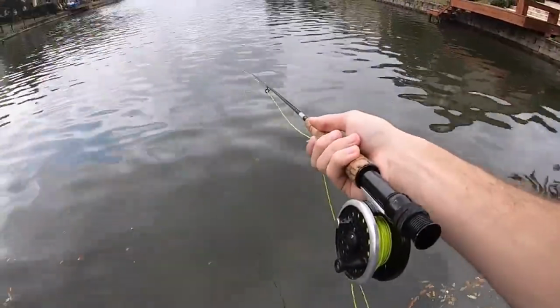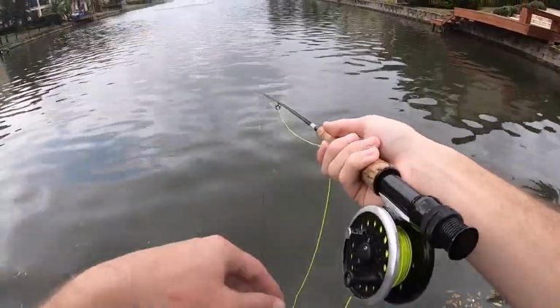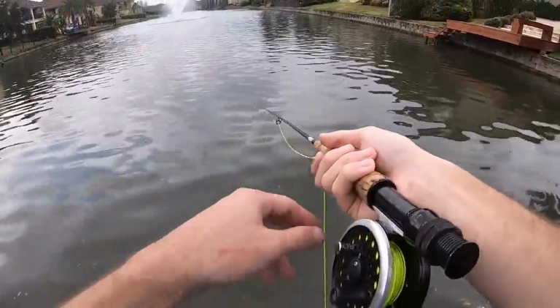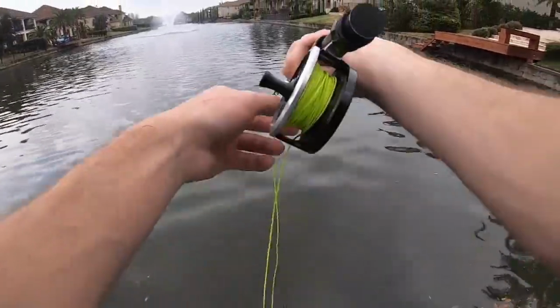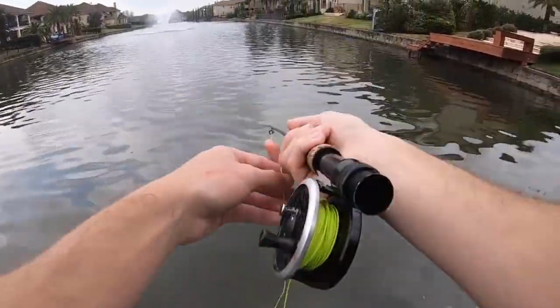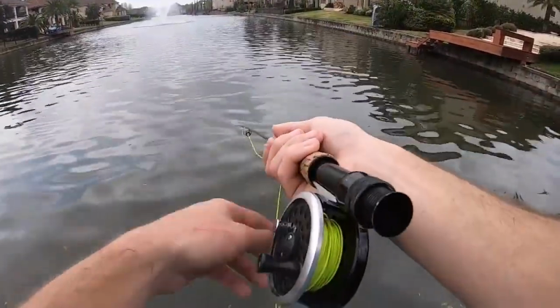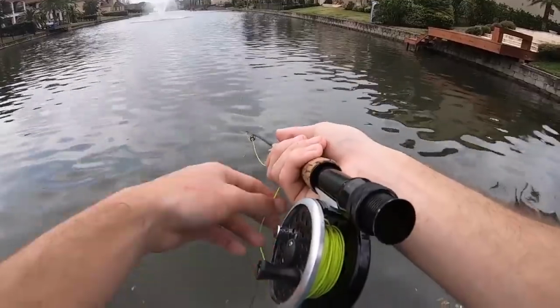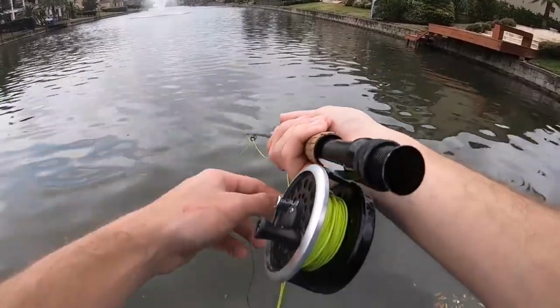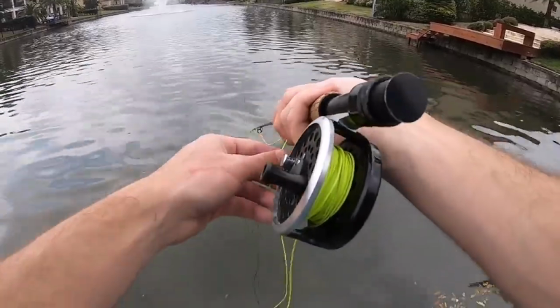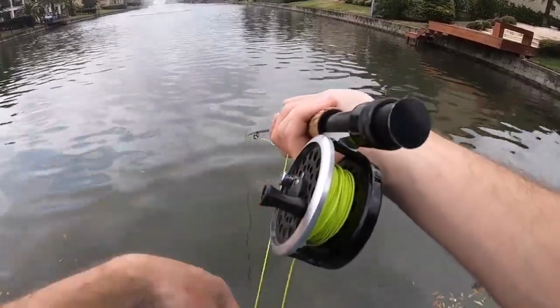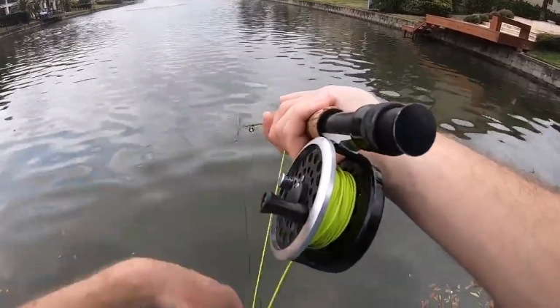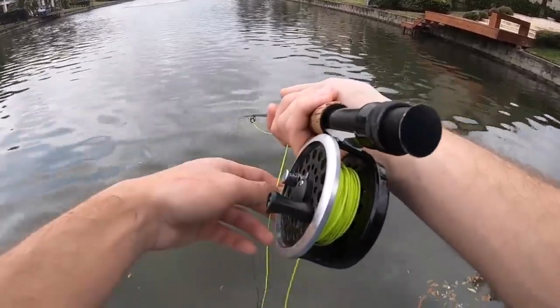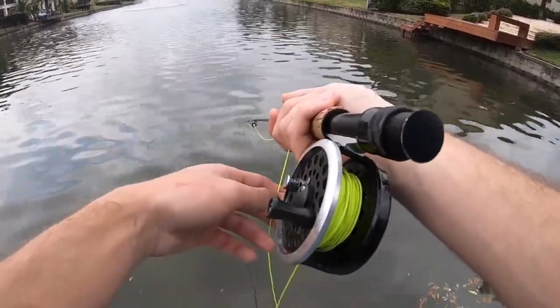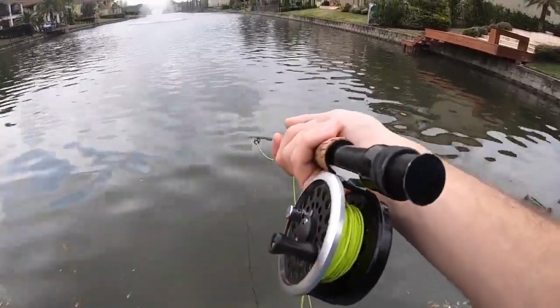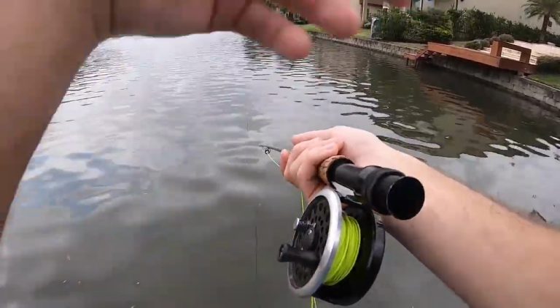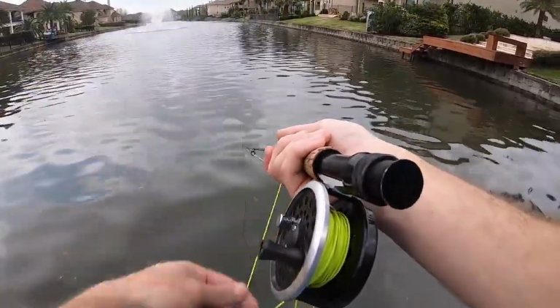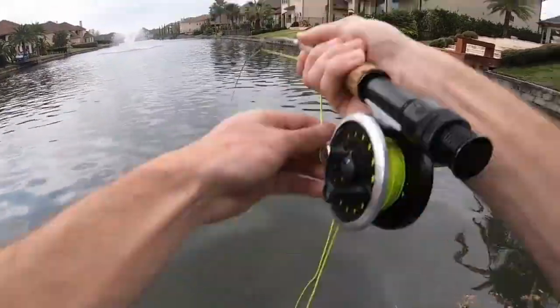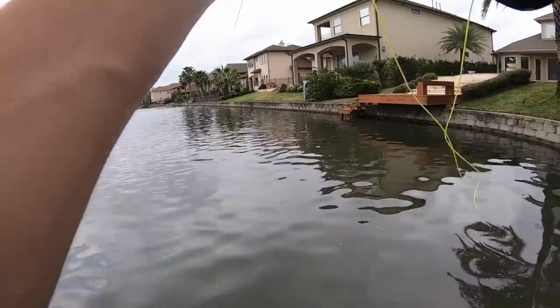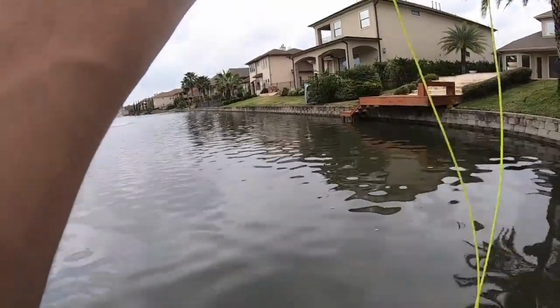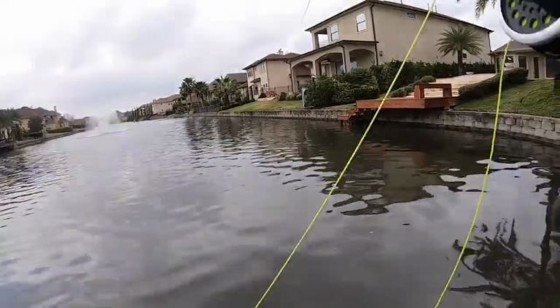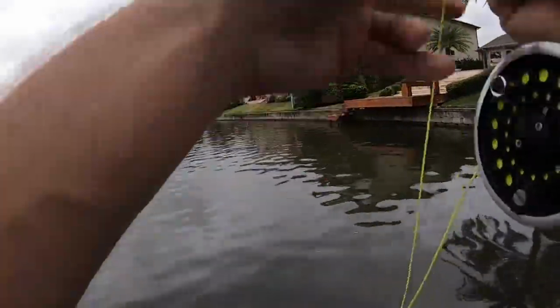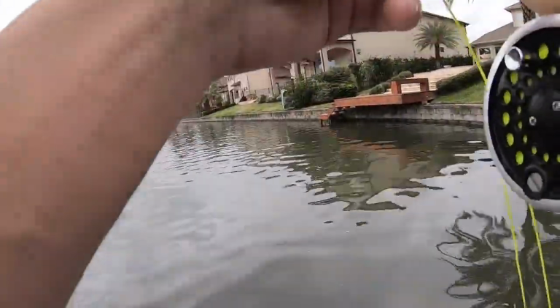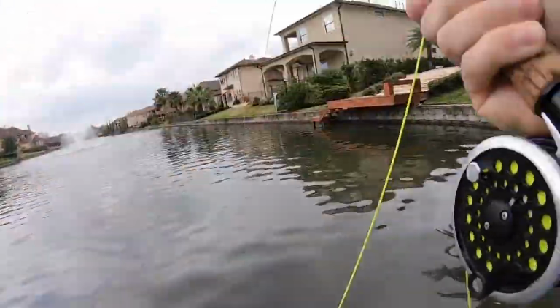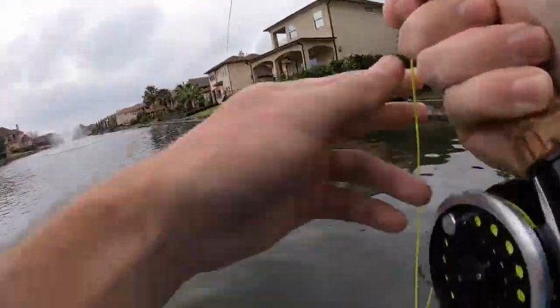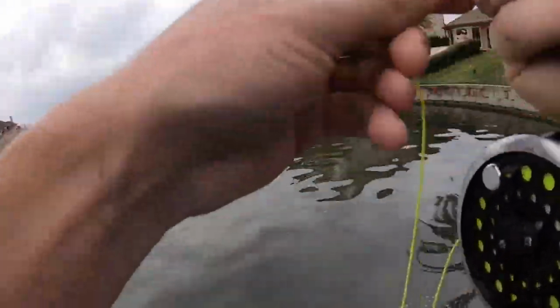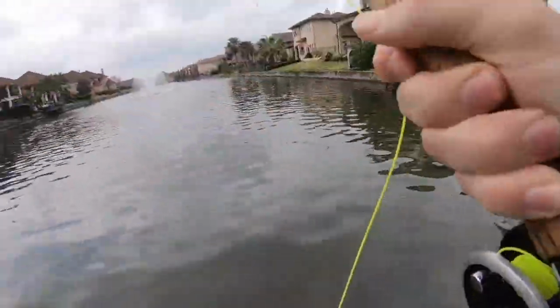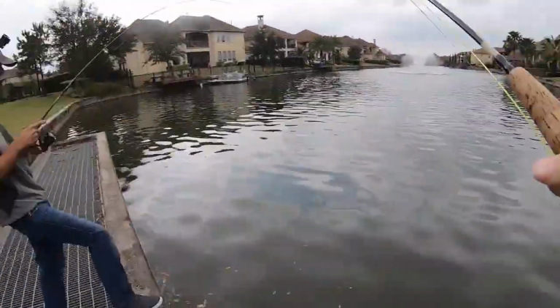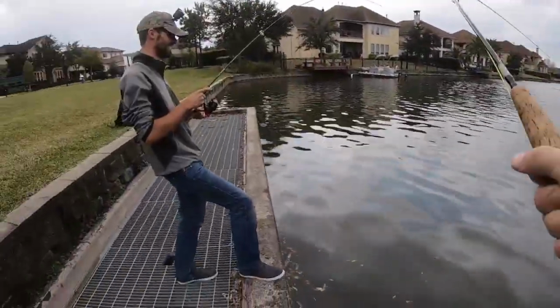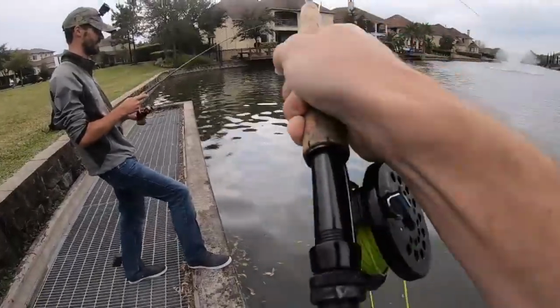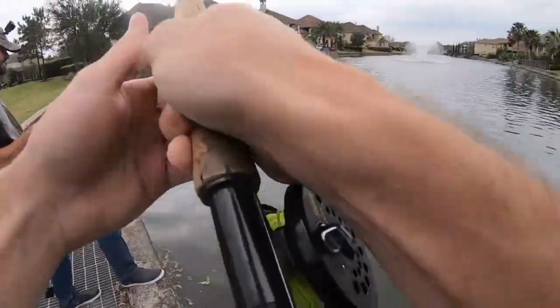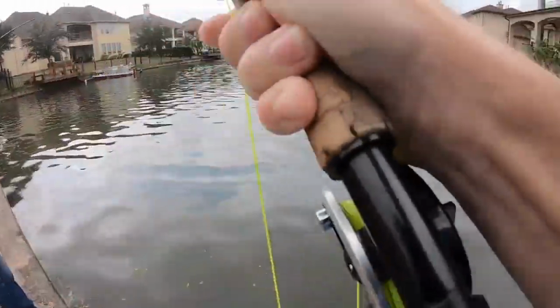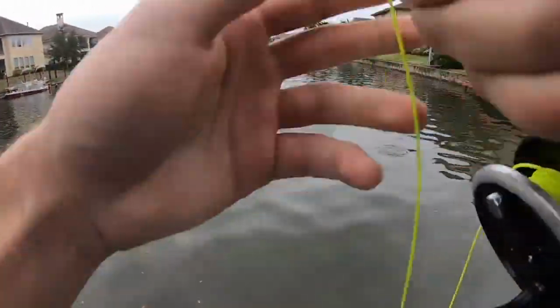There's a good cast. I'm gonna let it sink a little bit and then I strip it real slowly. Whenever that line jolts, I set the hook — oh, there it is, just like that. Never jolts. We're doubled up right now.